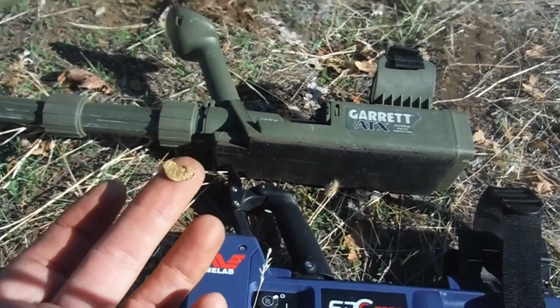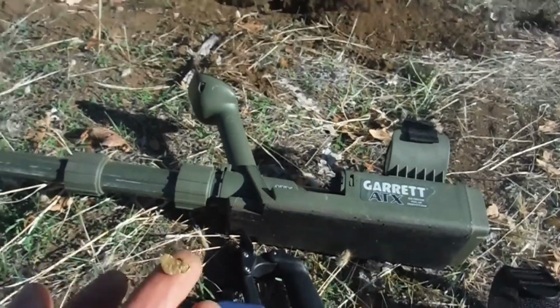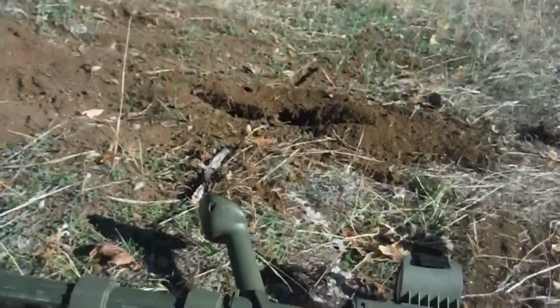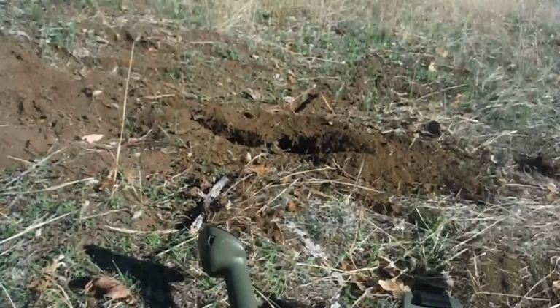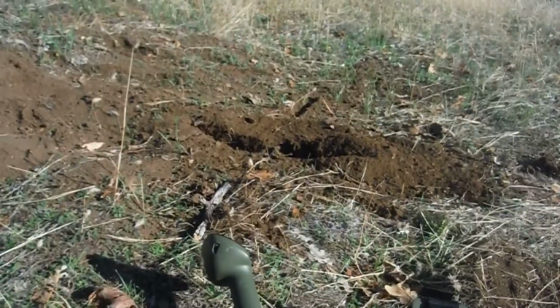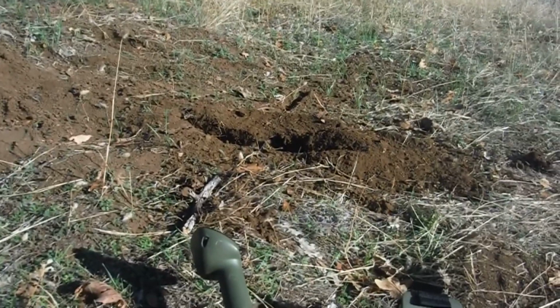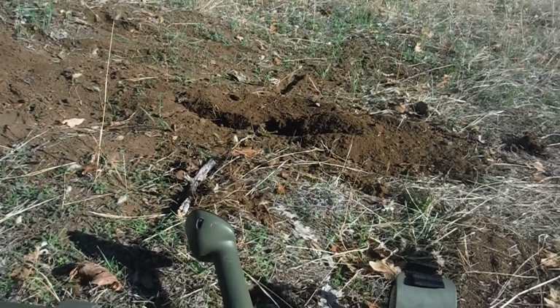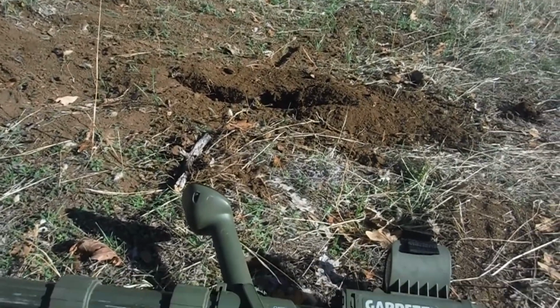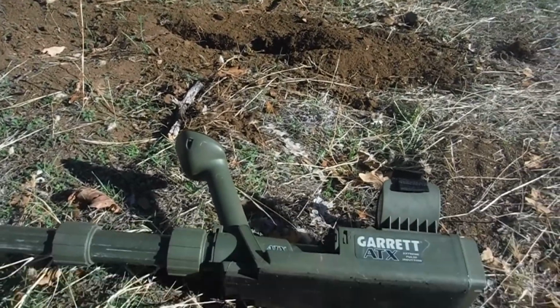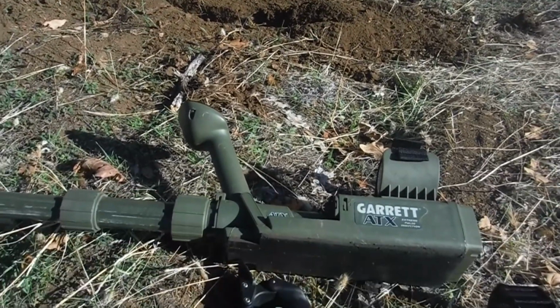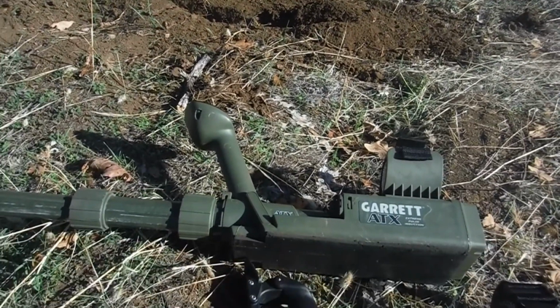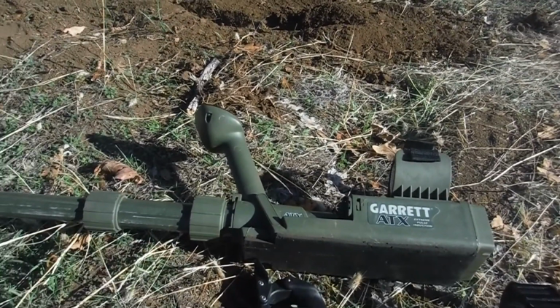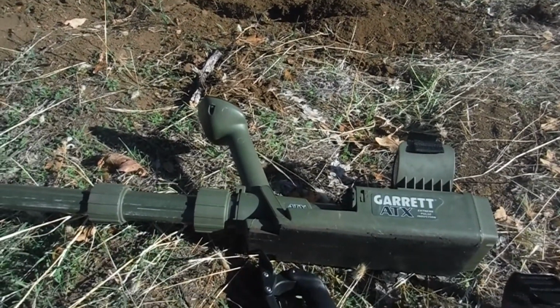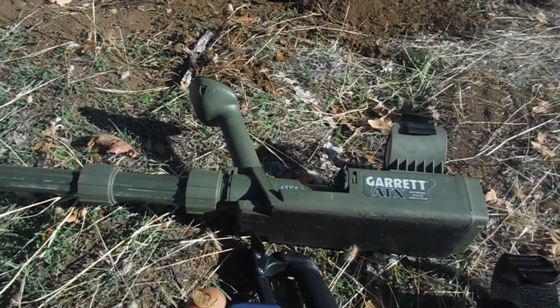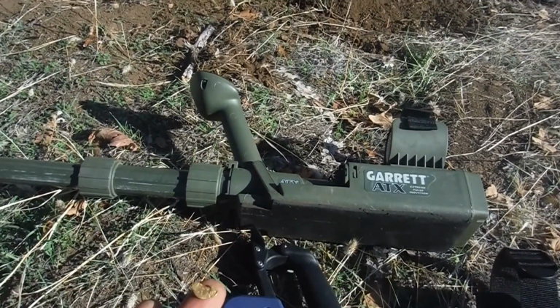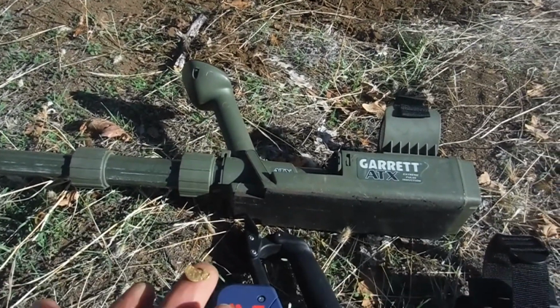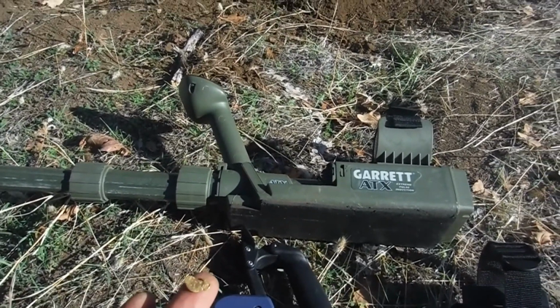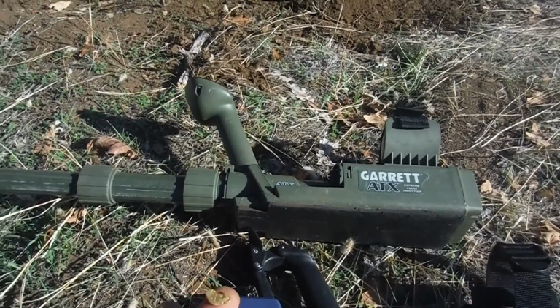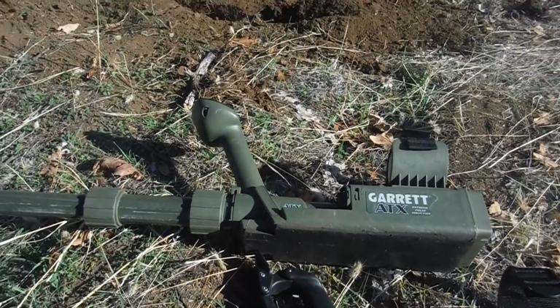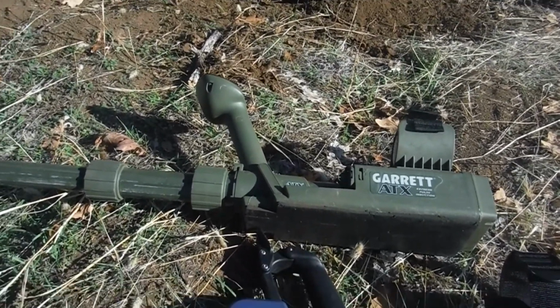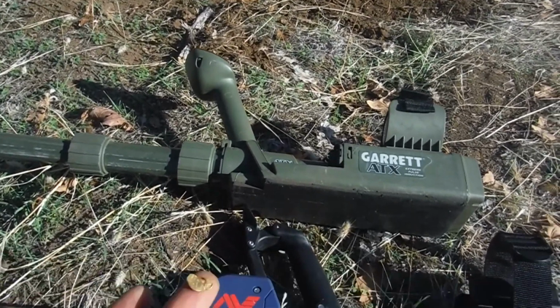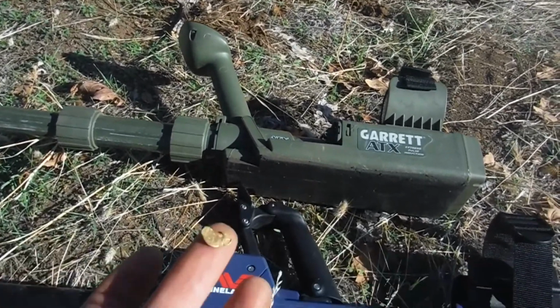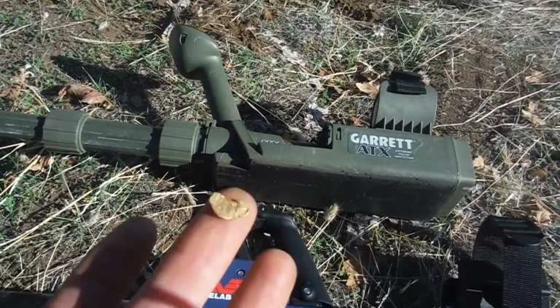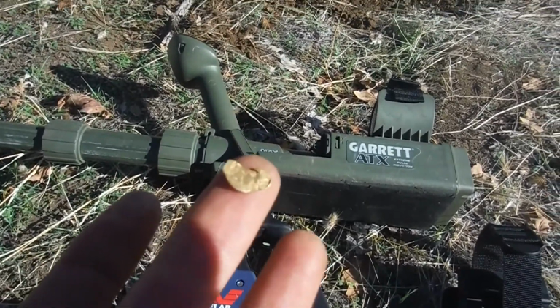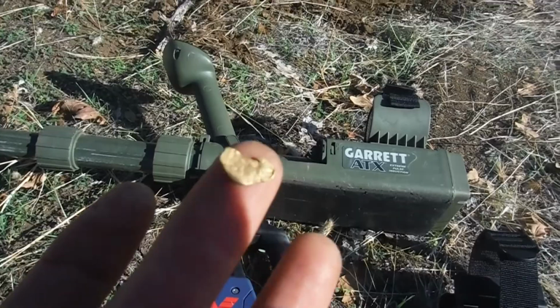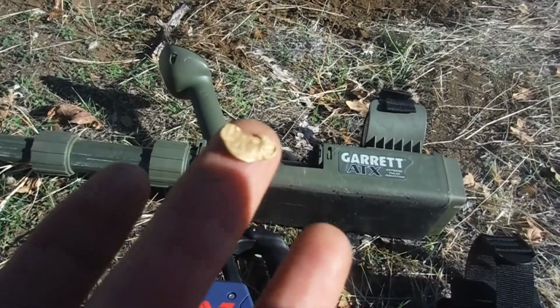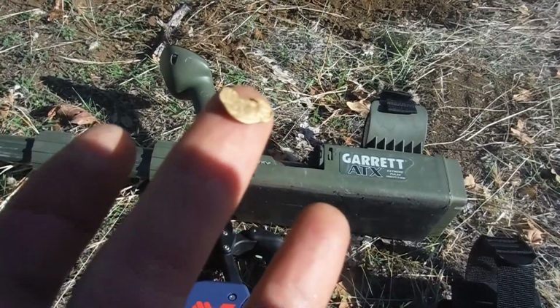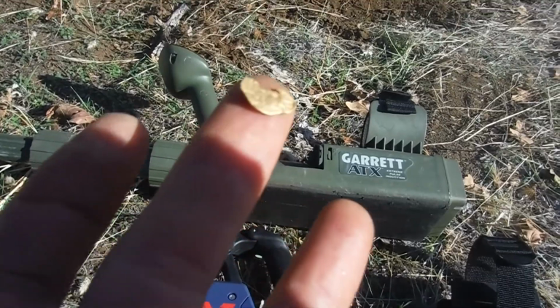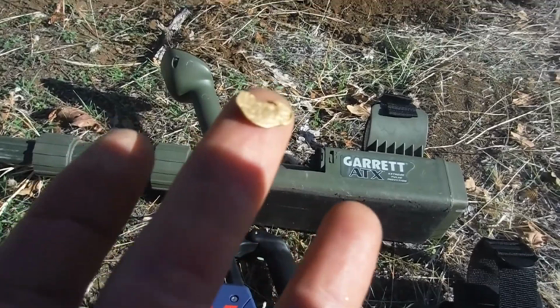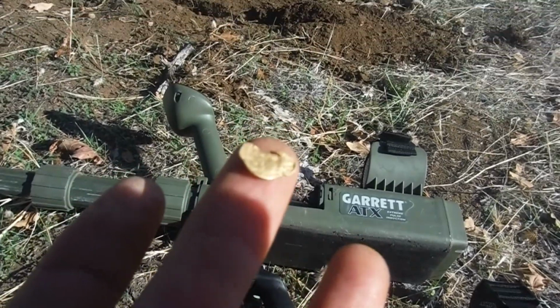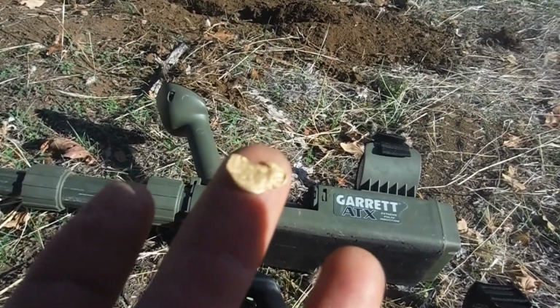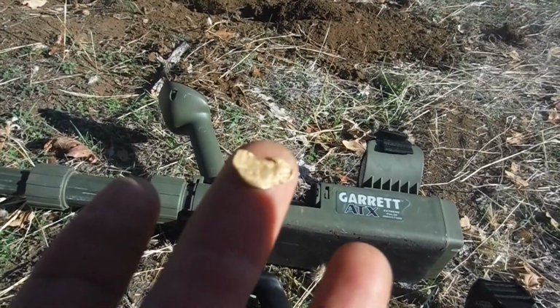If you're not on your game, you can actually miss it. I'm going to demonstrate that here in a second with these two detectors. So I'm going to bury it at a 5-inch hole. This ground is like medium hot — not too hot, not too mild. Alright, so I'll be back with this test so I can explain it to you.